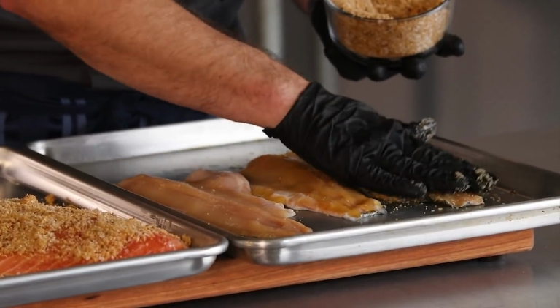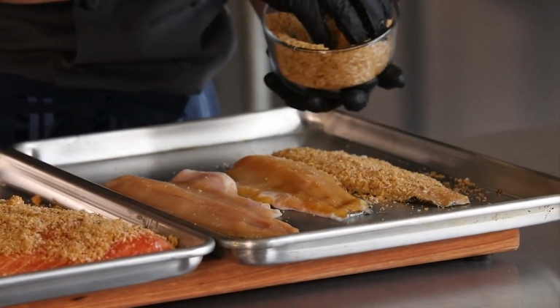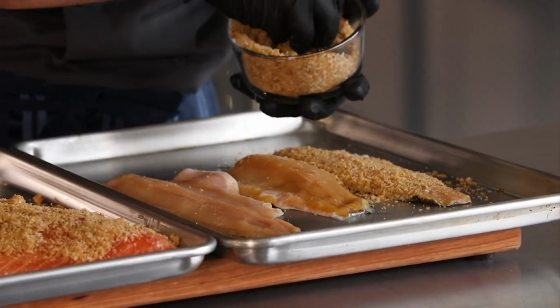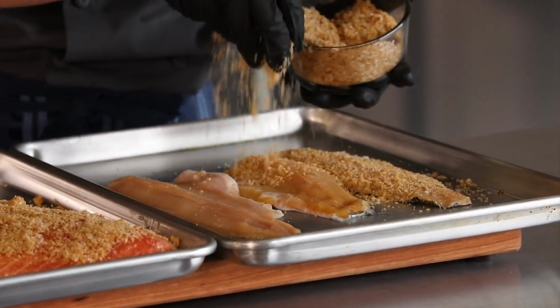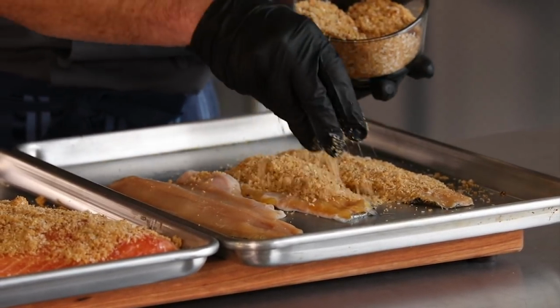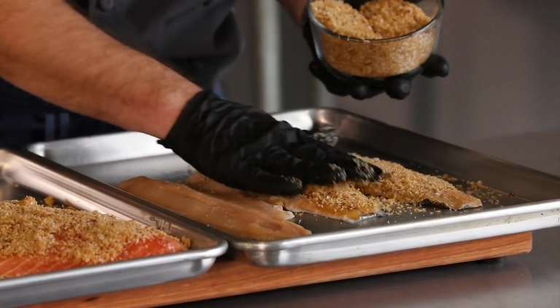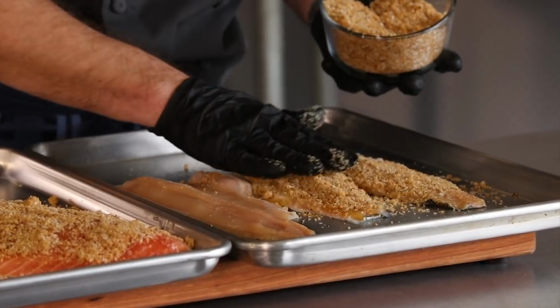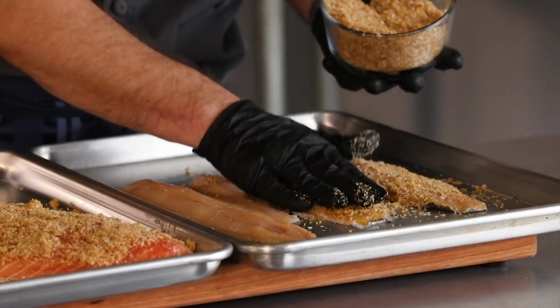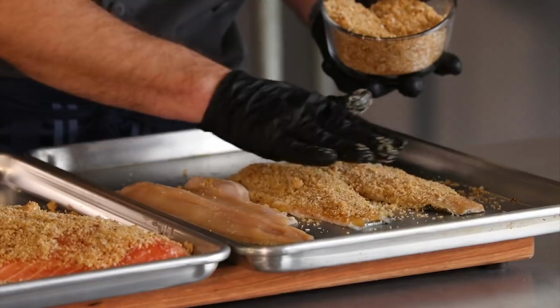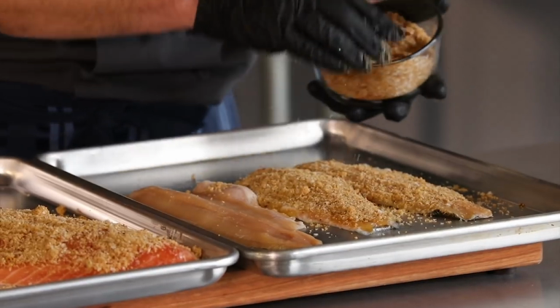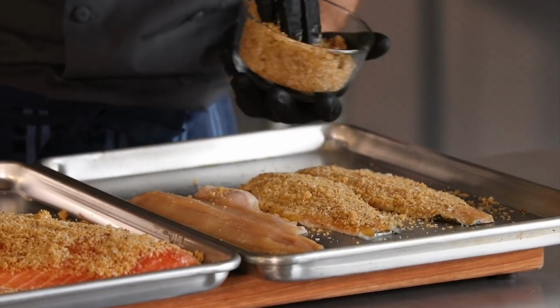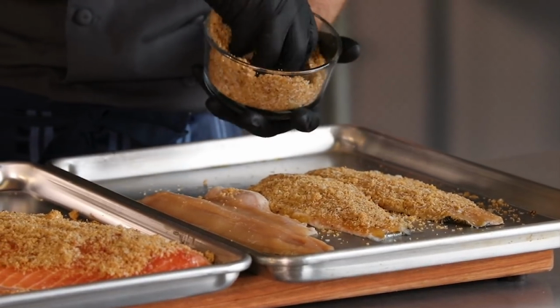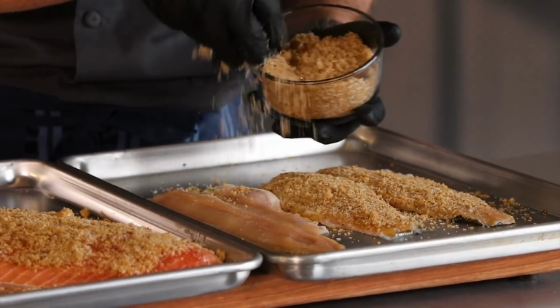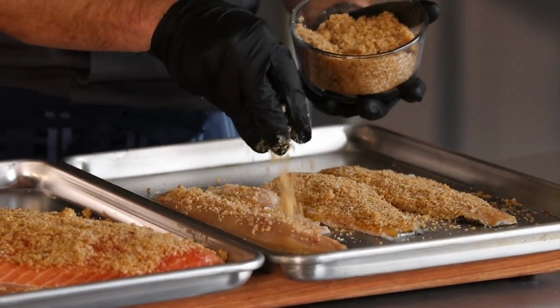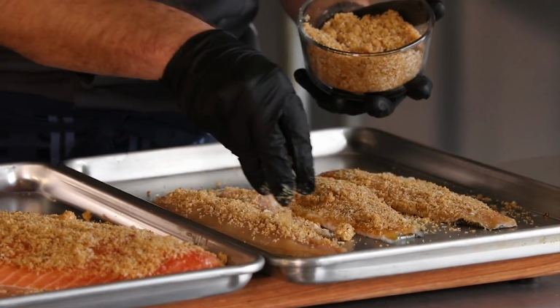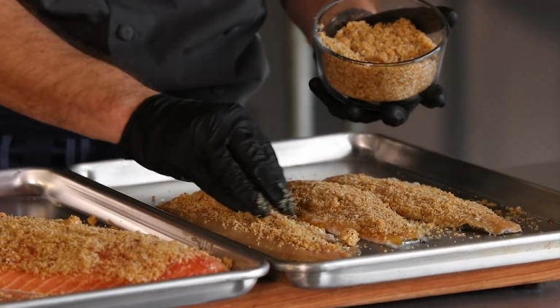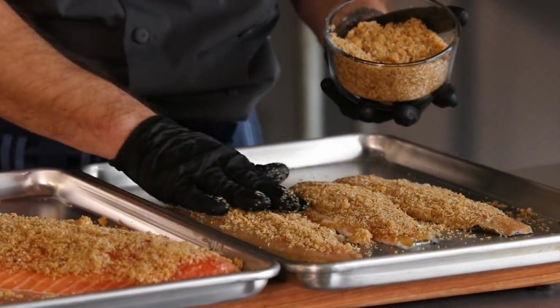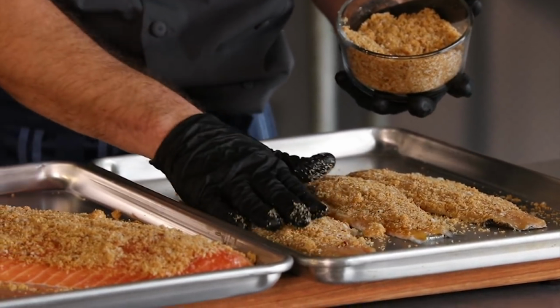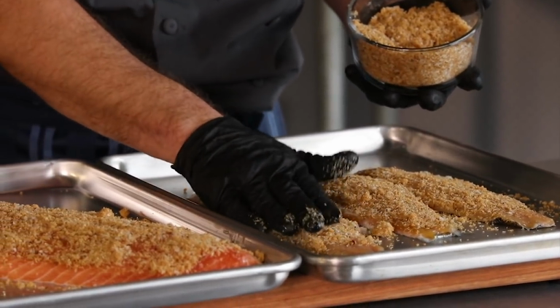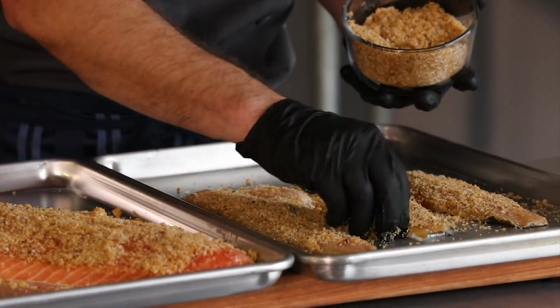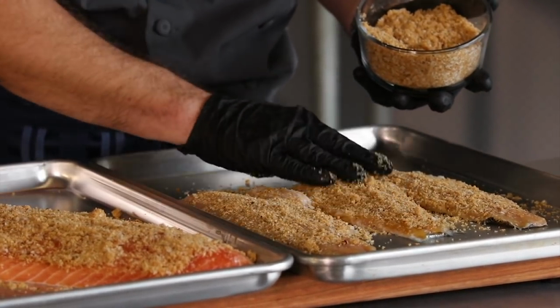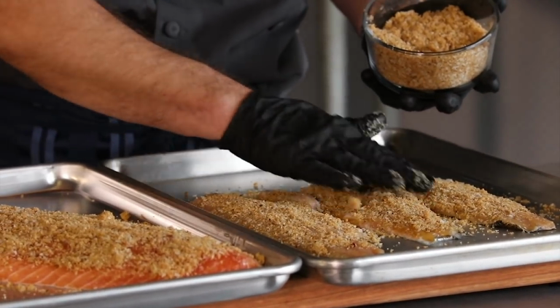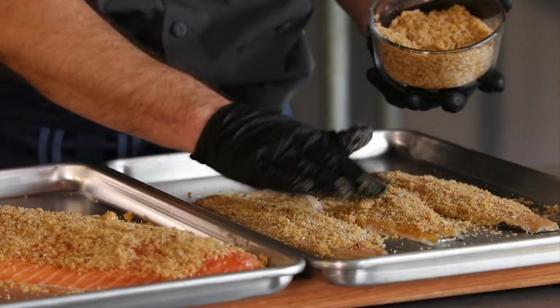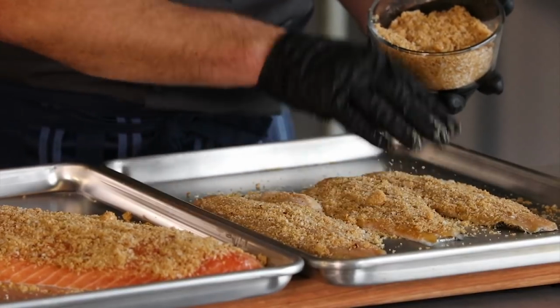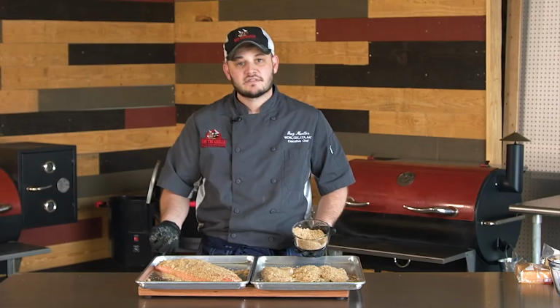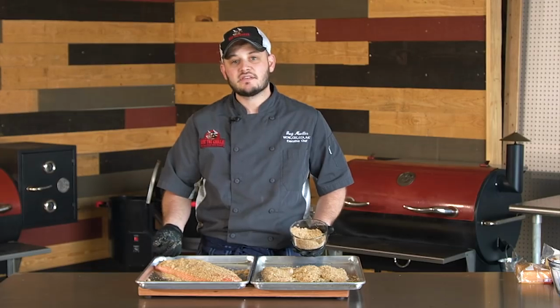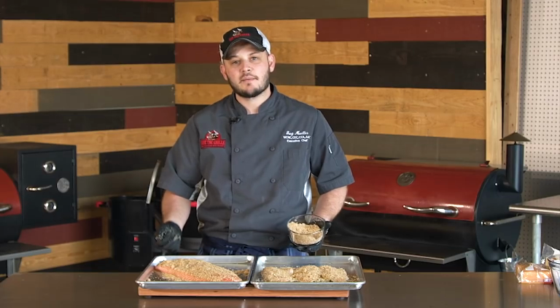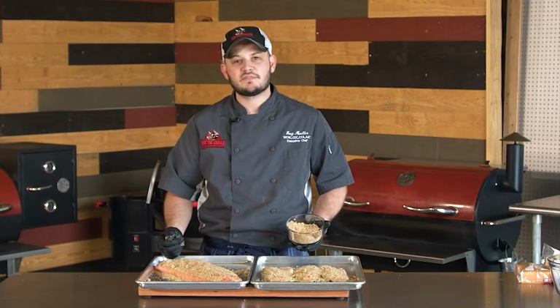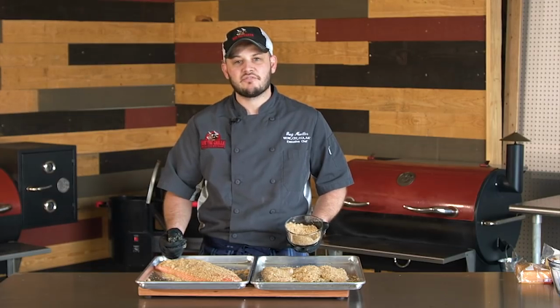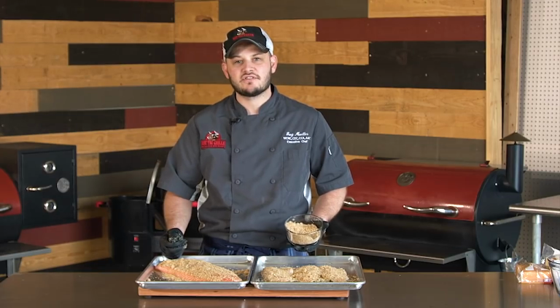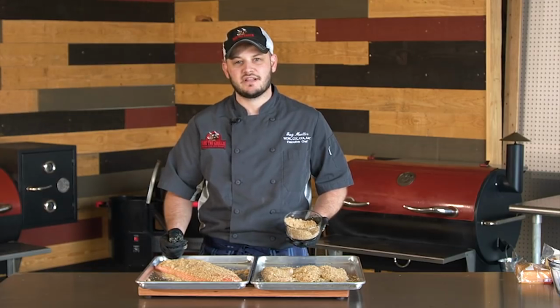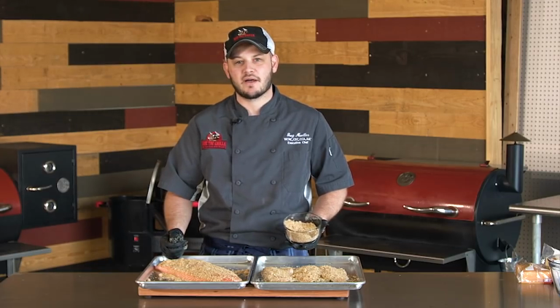So again, be a little liberal on your cure. You'd really be surprised at how much moisture this pulls out. Simple as that — I'm going to put these back in the fridge. We'll see you in a couple hours.